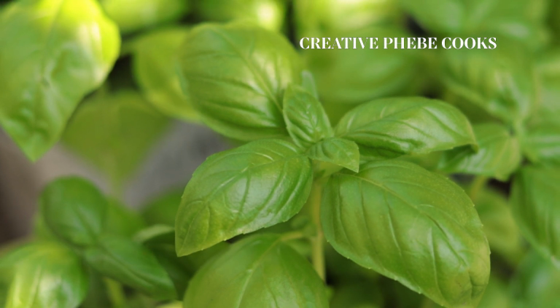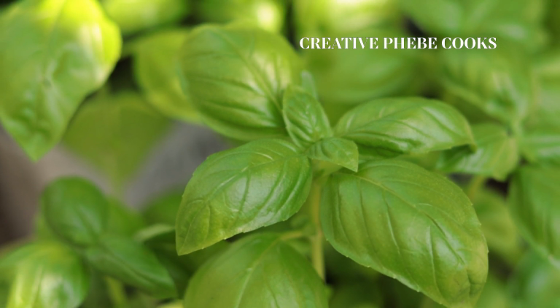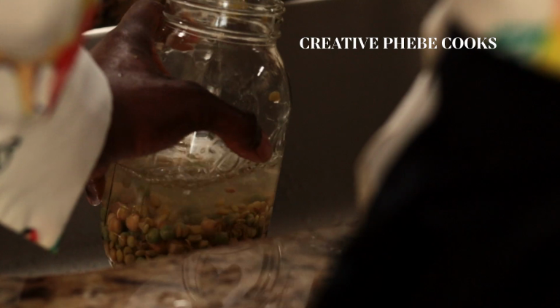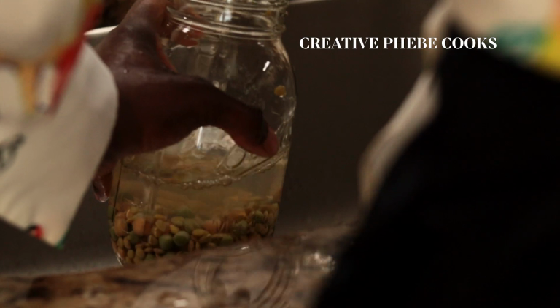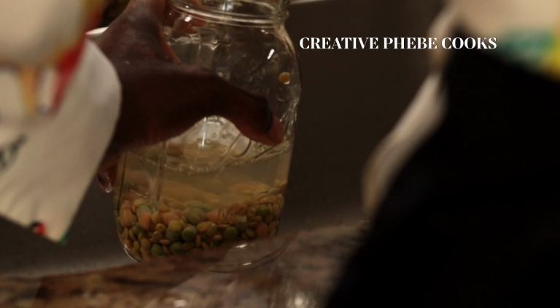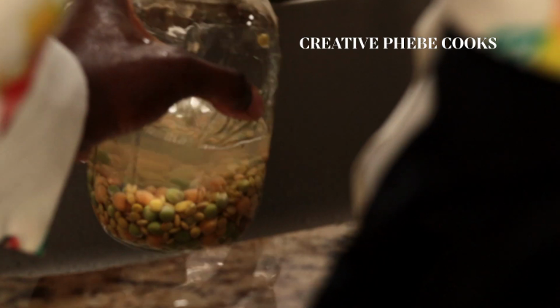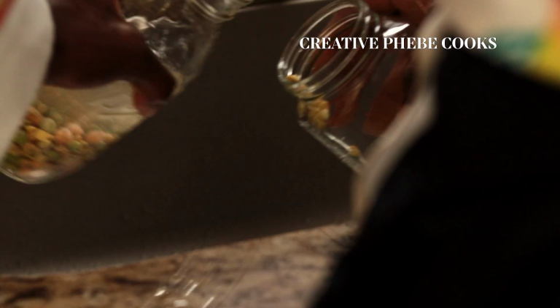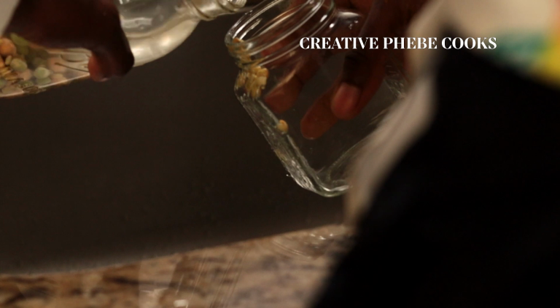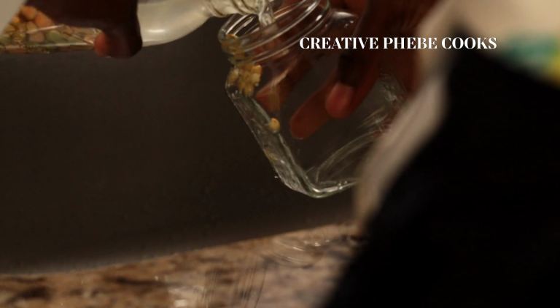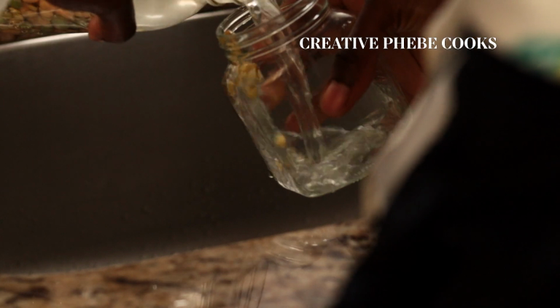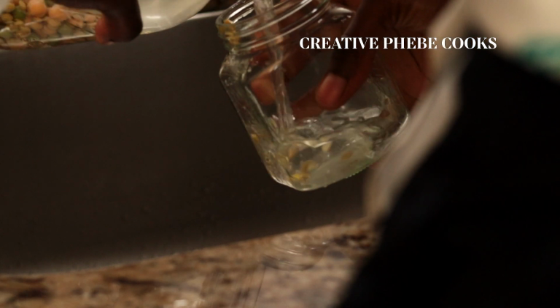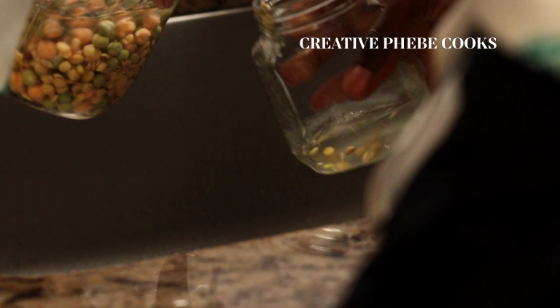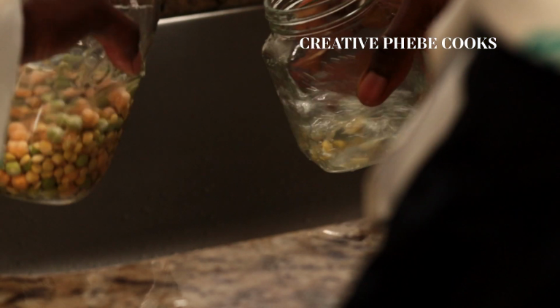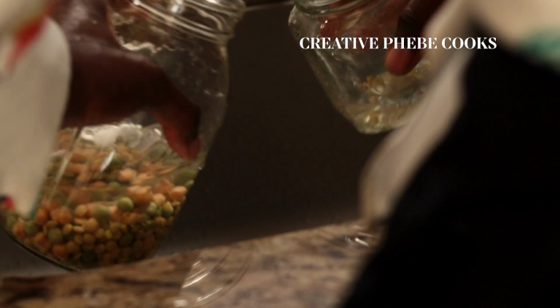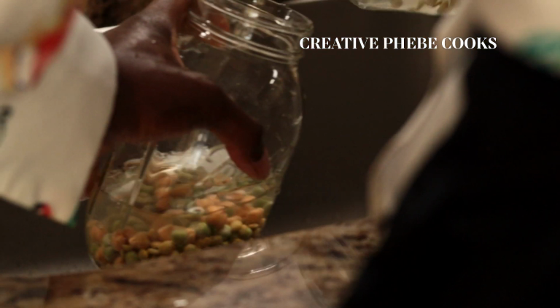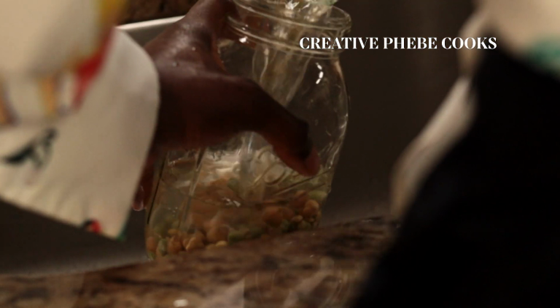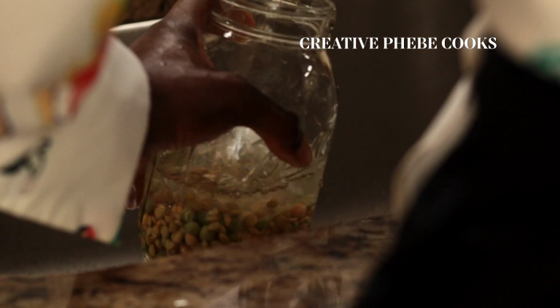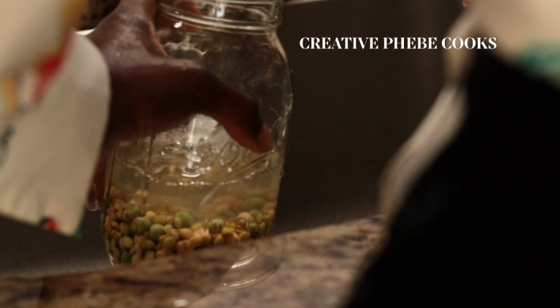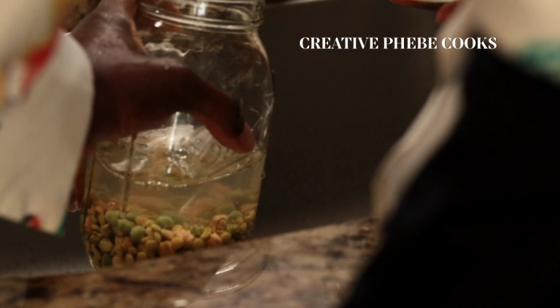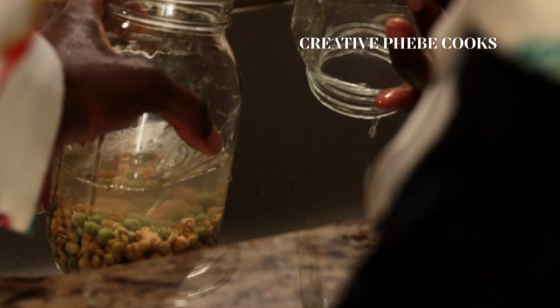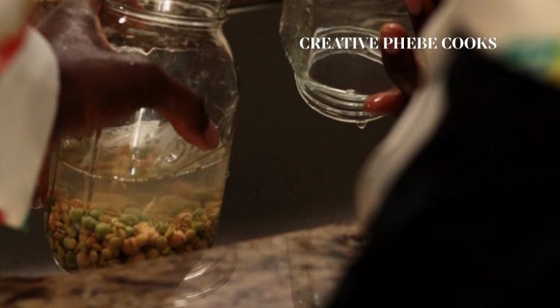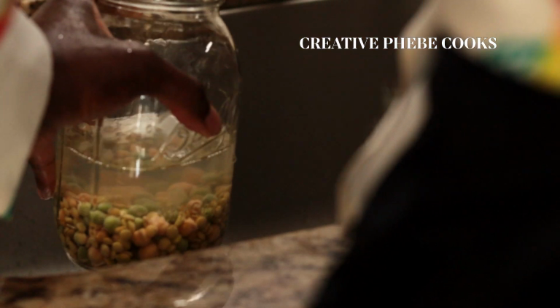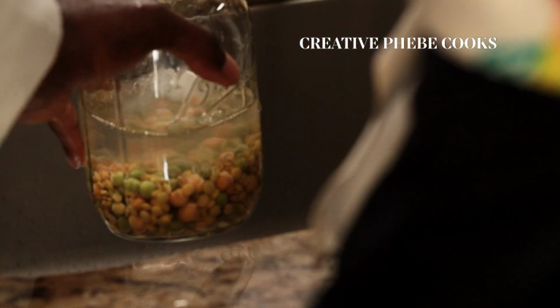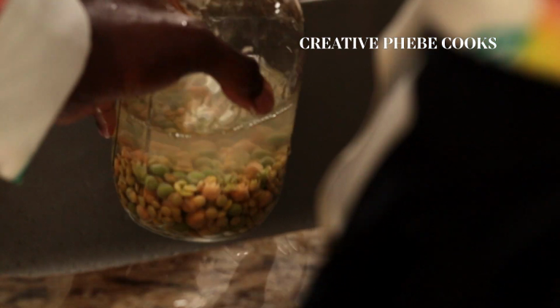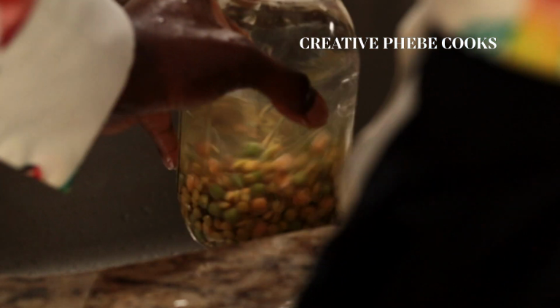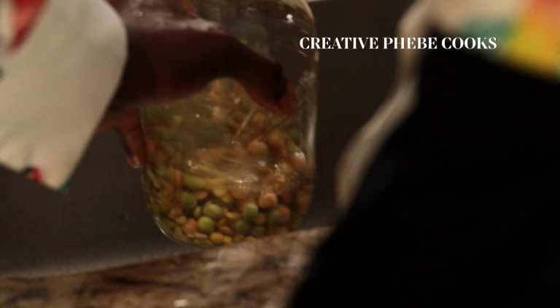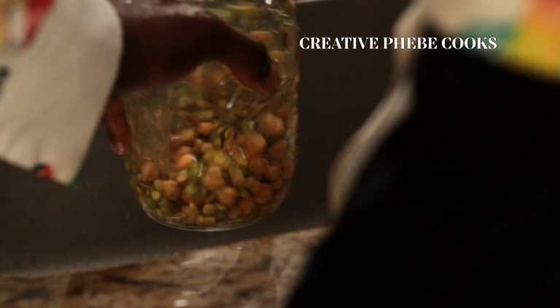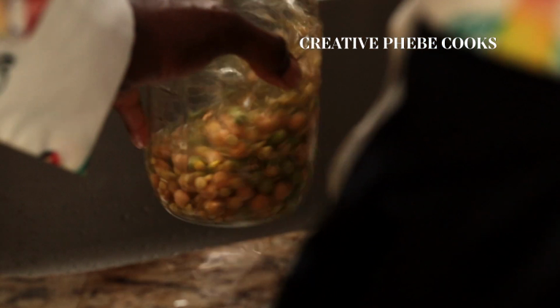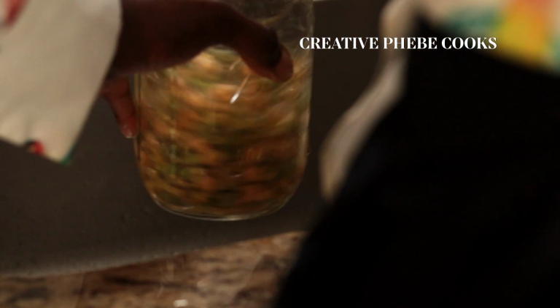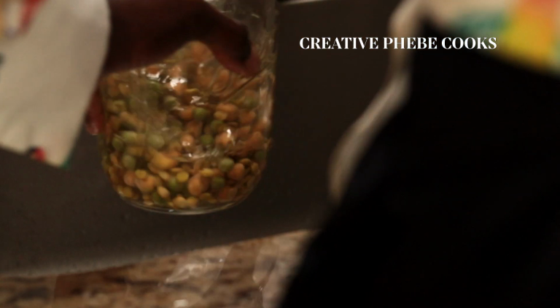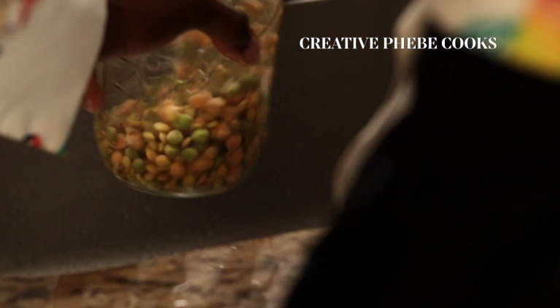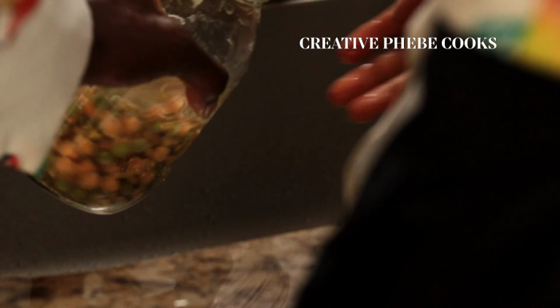On the next morning, or after 8 to 12 hours of soaking, the grains would have doubled or tripled in size depending on what you are soaking. Drain out the water from the jar and rinse the grains one more time.